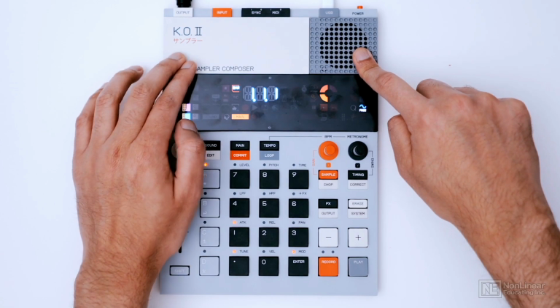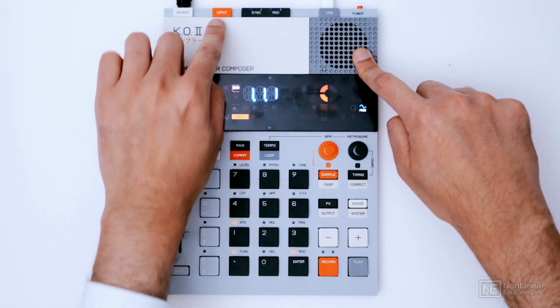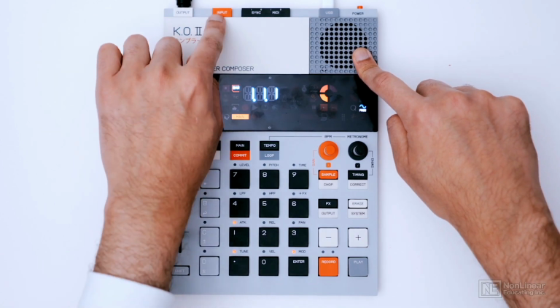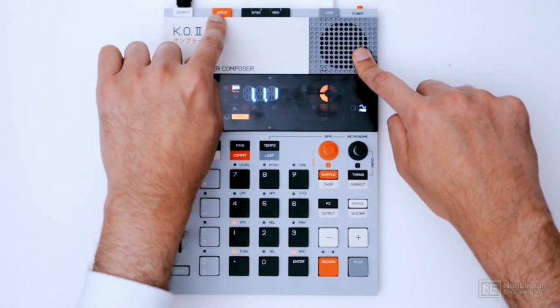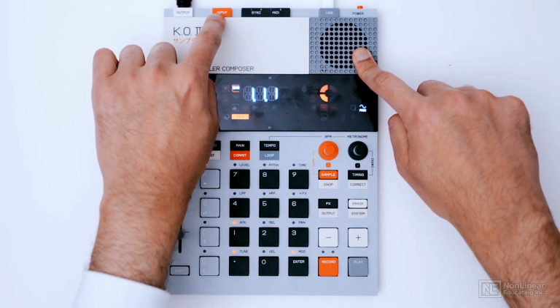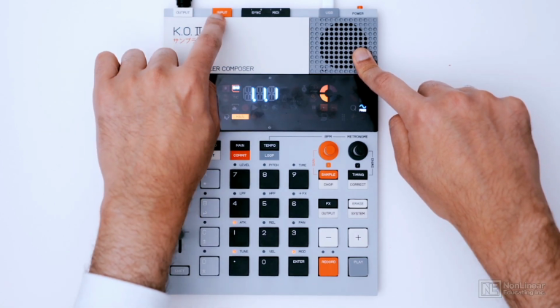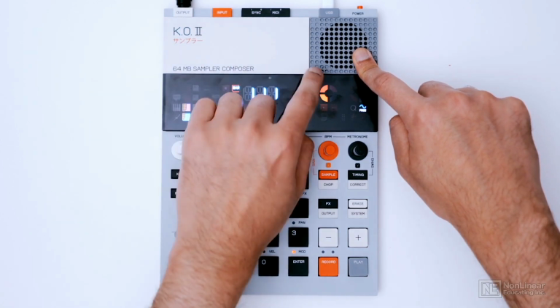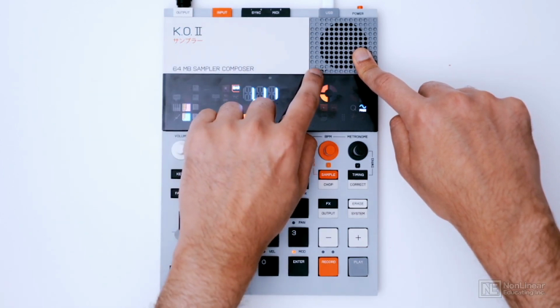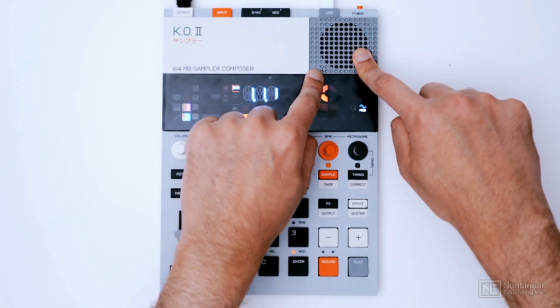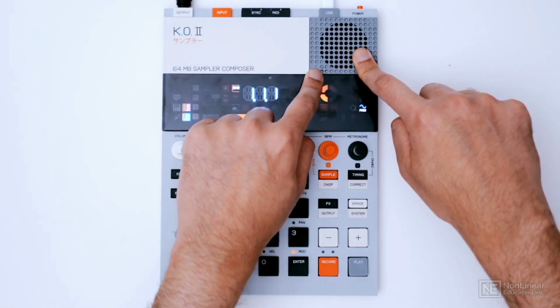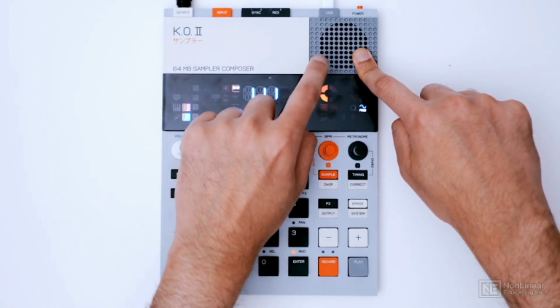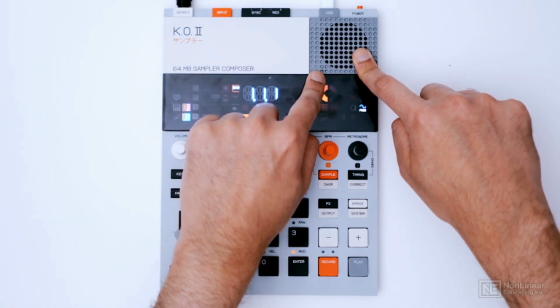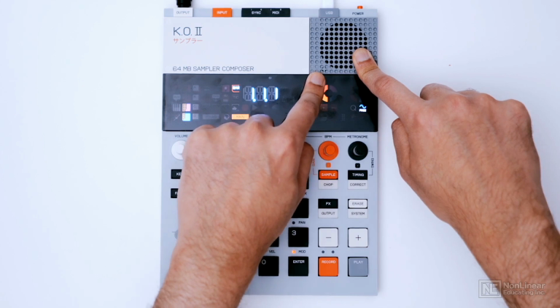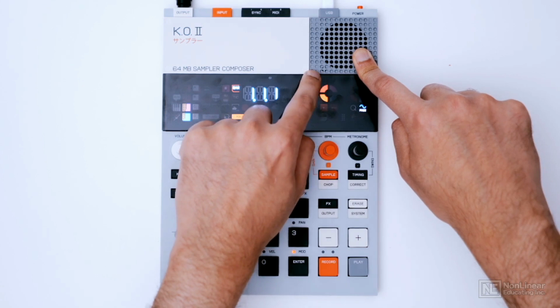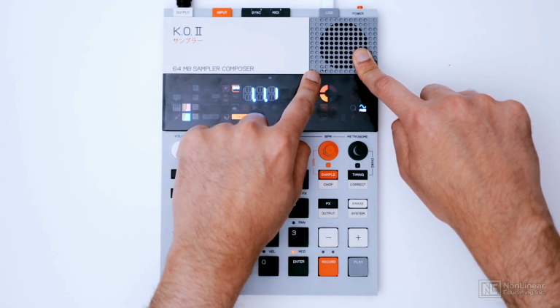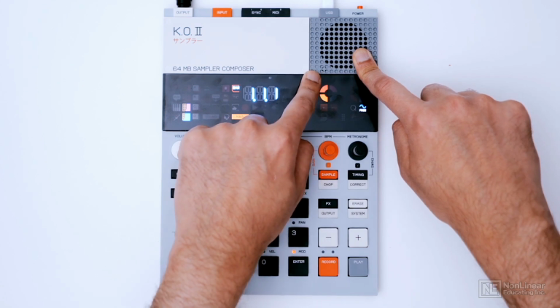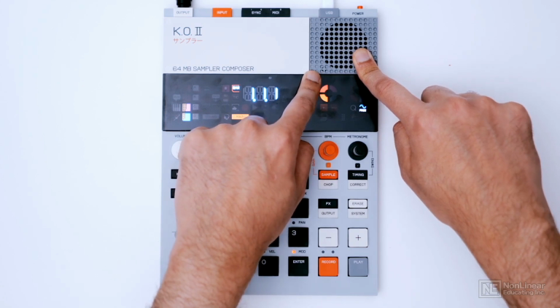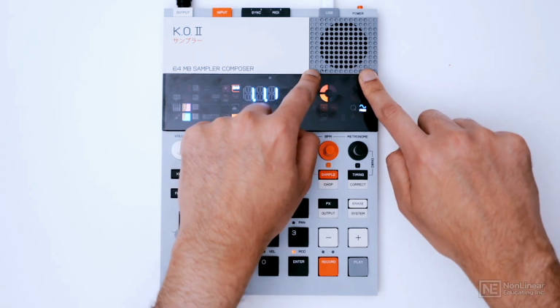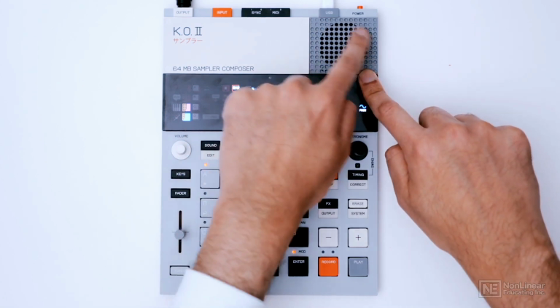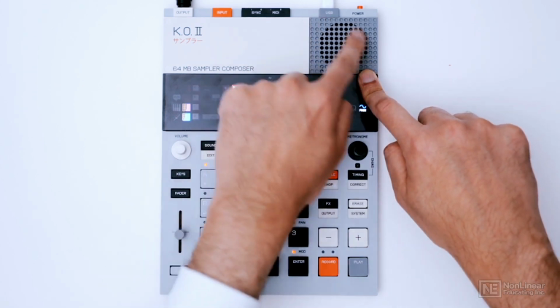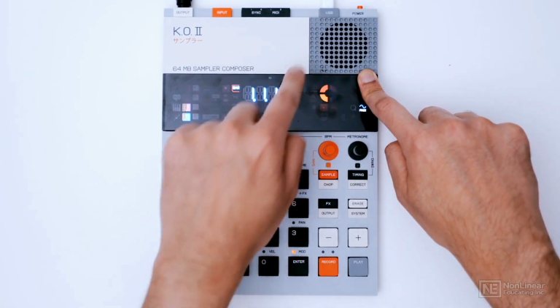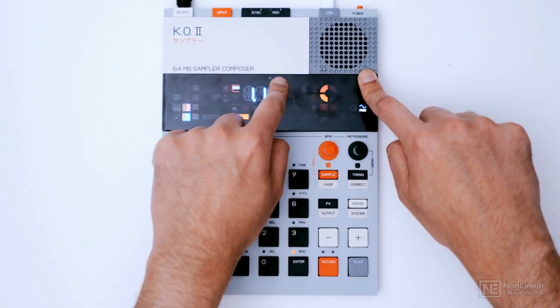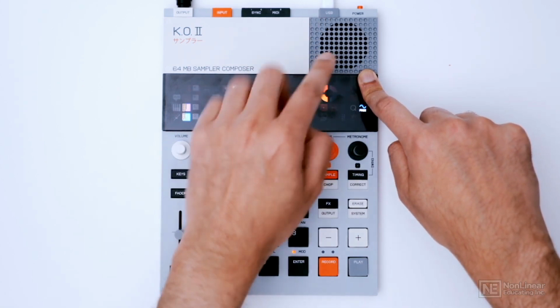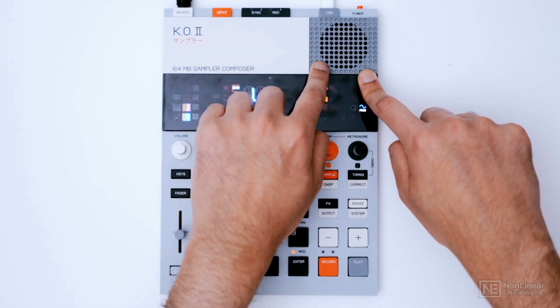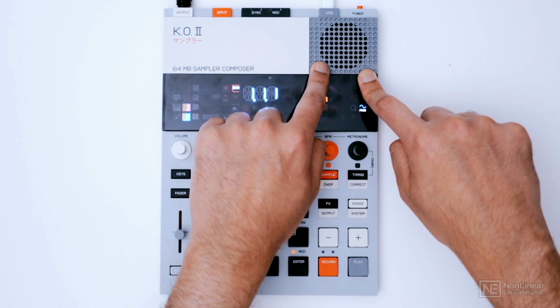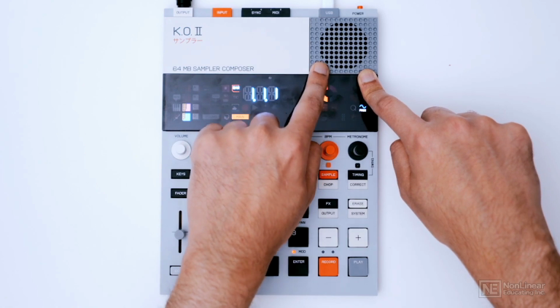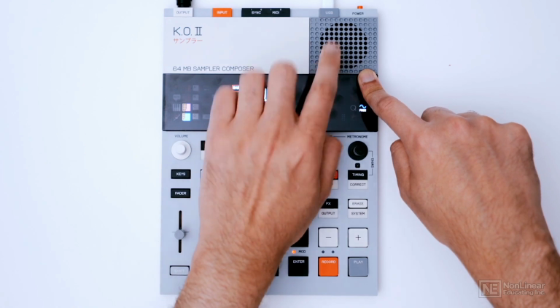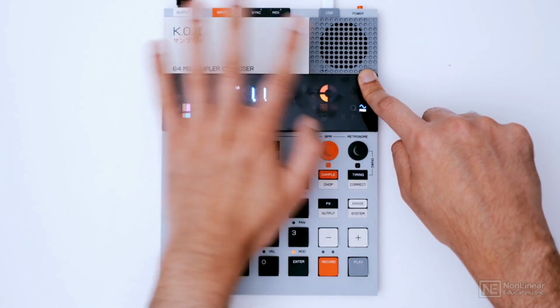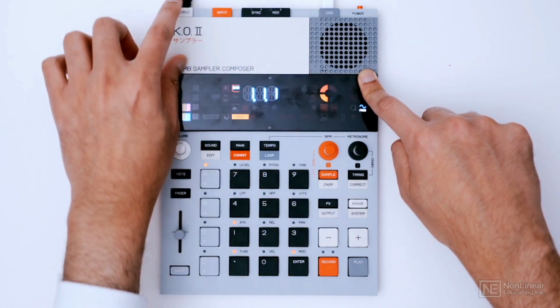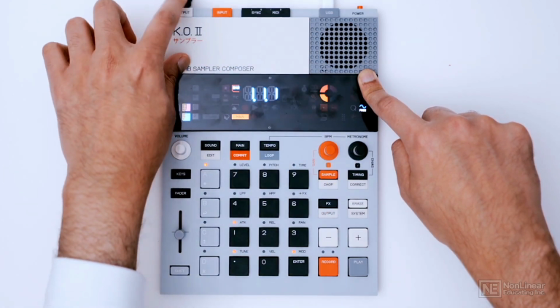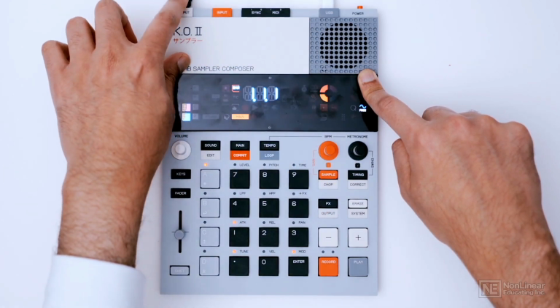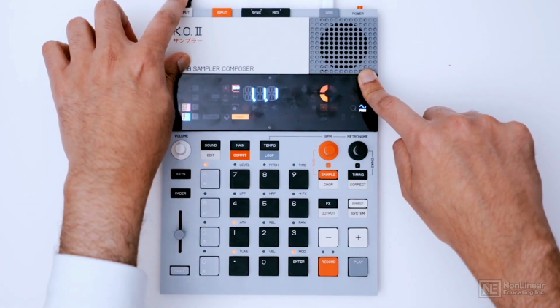There is an input to sample, but we also have a microphone built in, so you can sample directly using that microphone. There's a tiny speaker here that can be used in a pinch, but you'll get a better signal by using the main output.